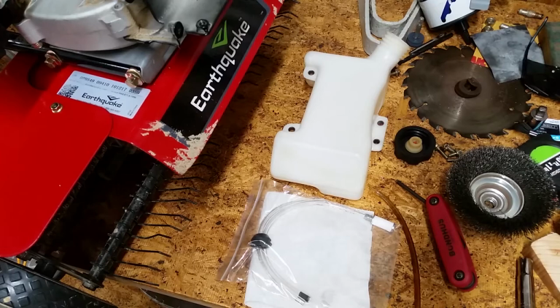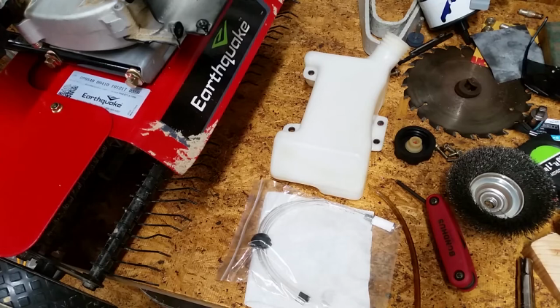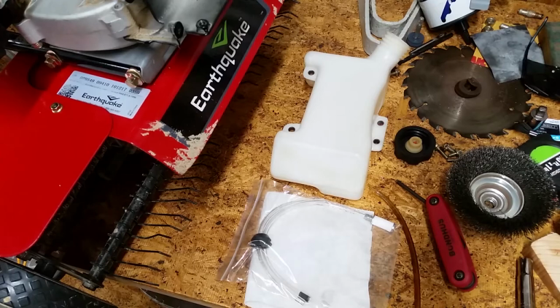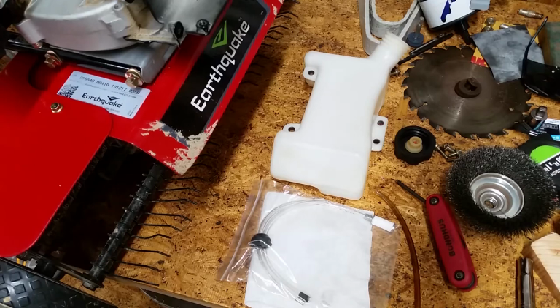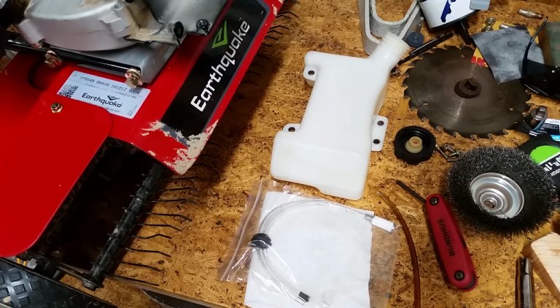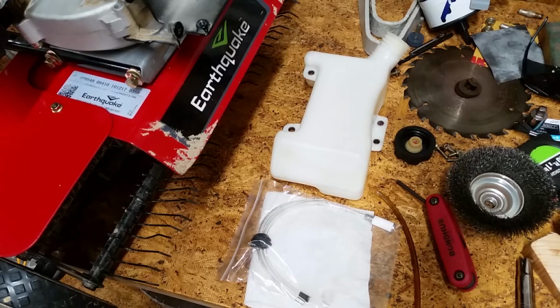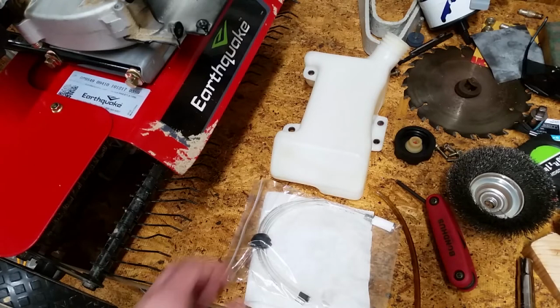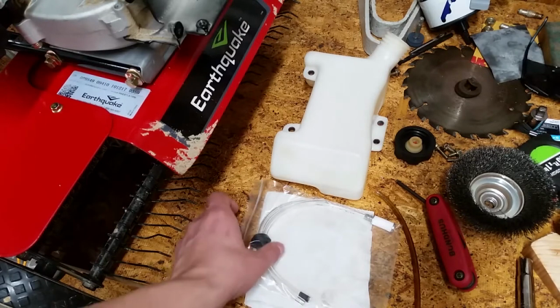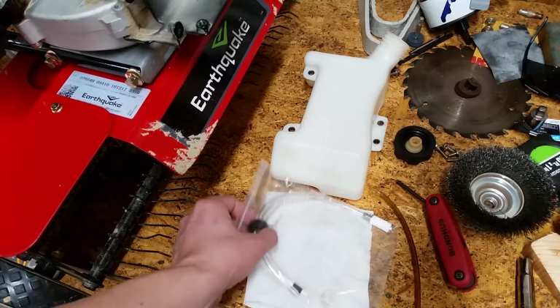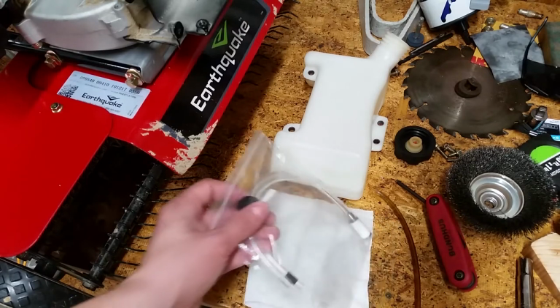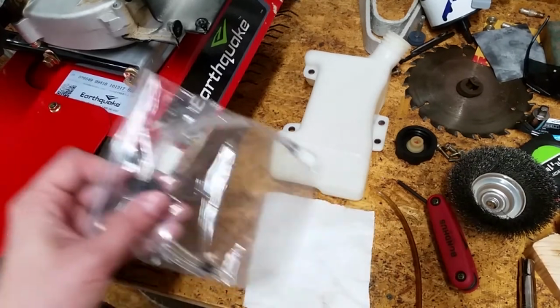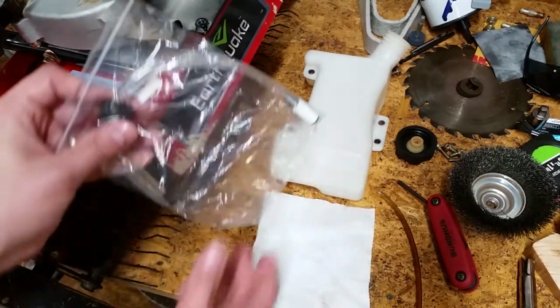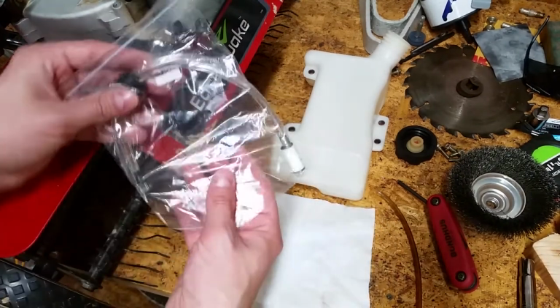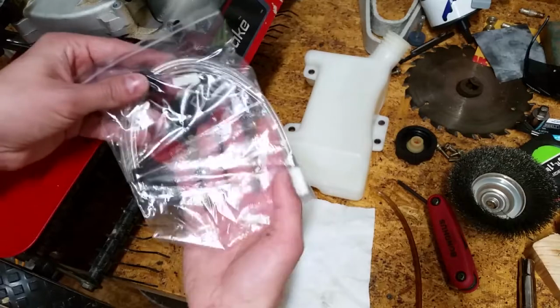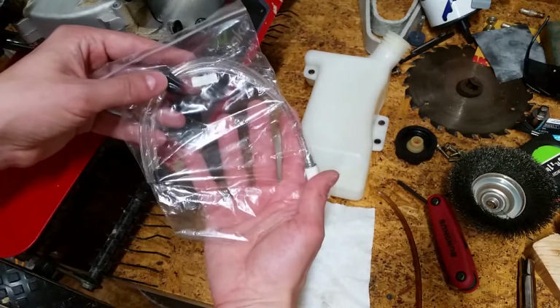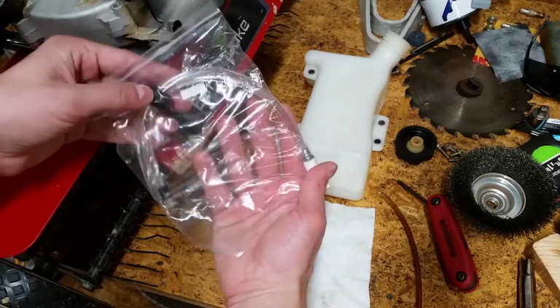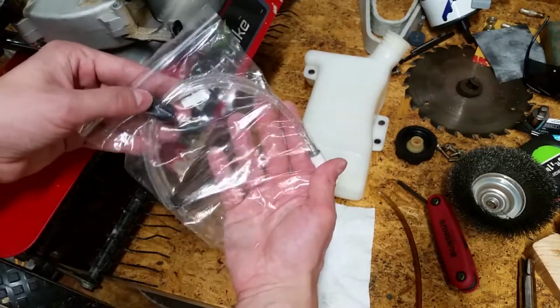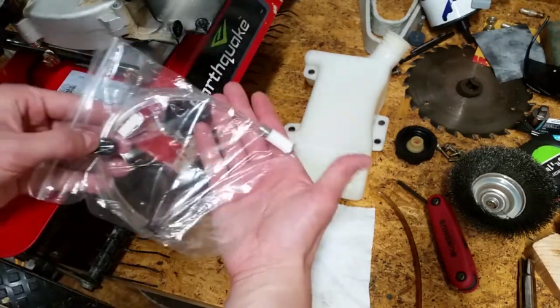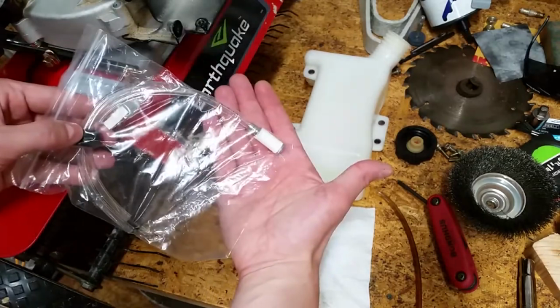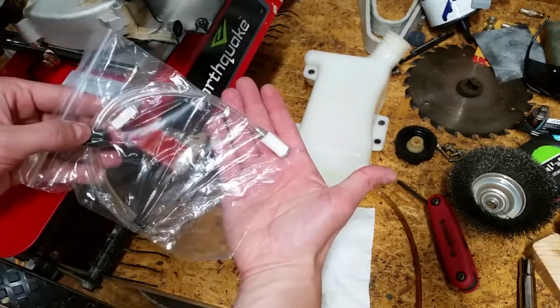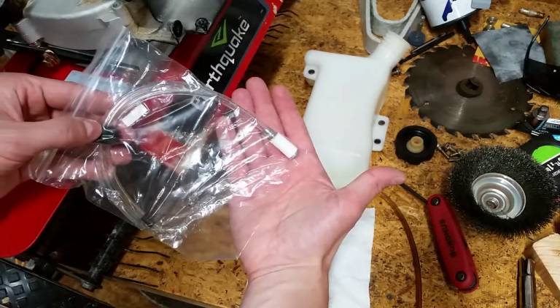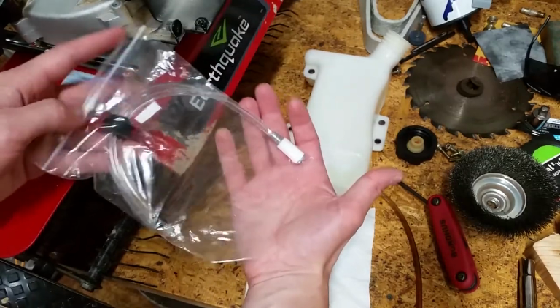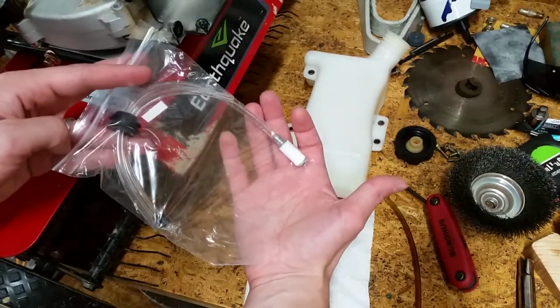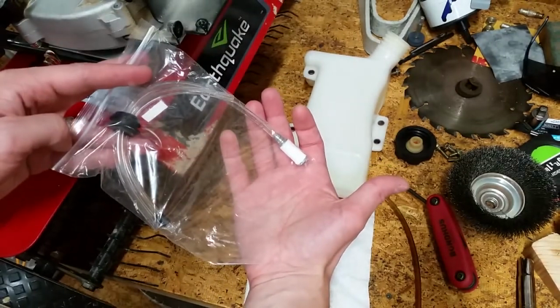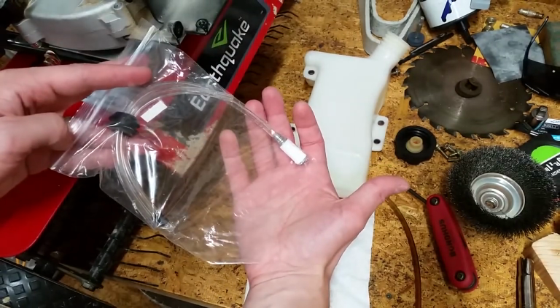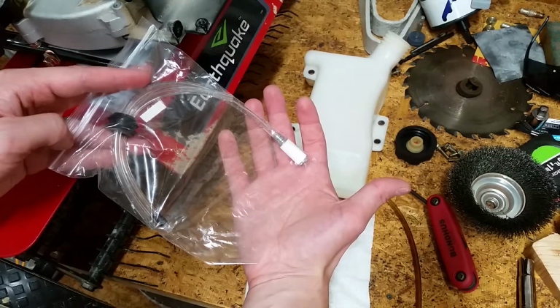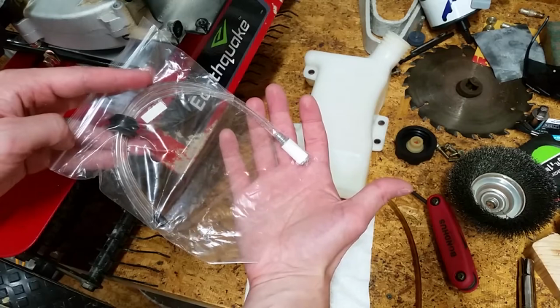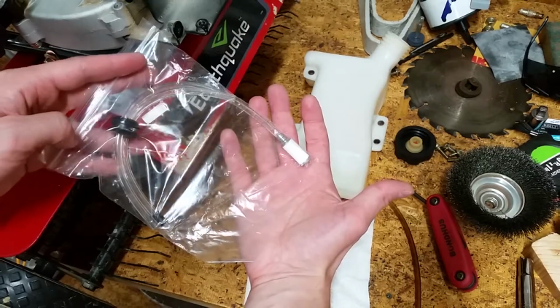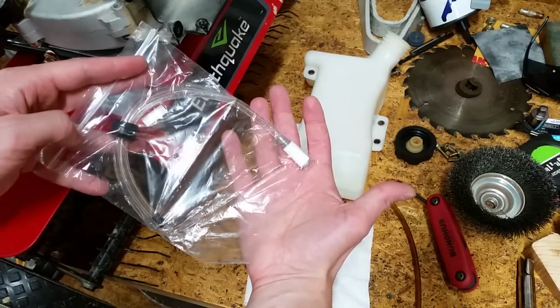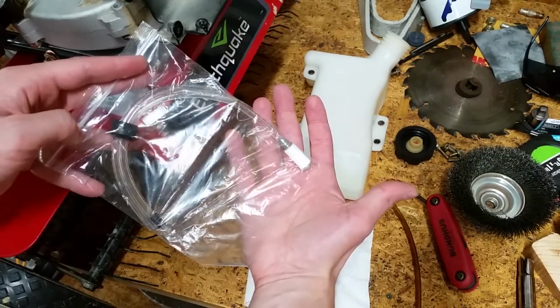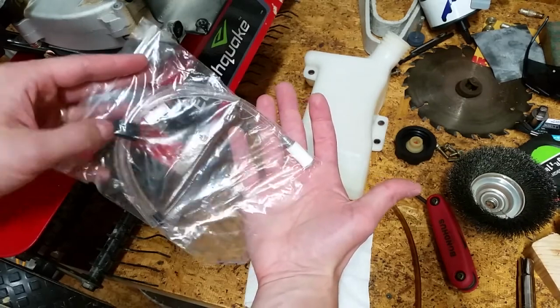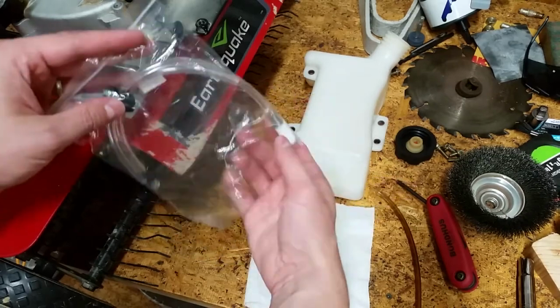This cultivator is only a year old, so I opened up a chat with them online and they sent me a new fuel line kit — it was super quick and easy. However, they sent me the same exact brand of line, so I knew it wouldn't last.